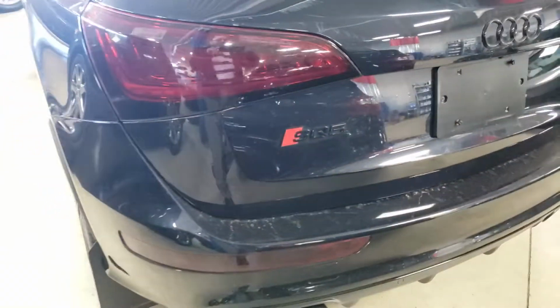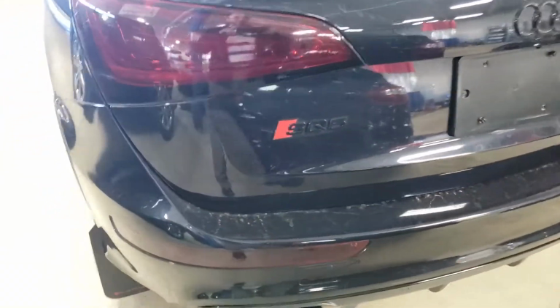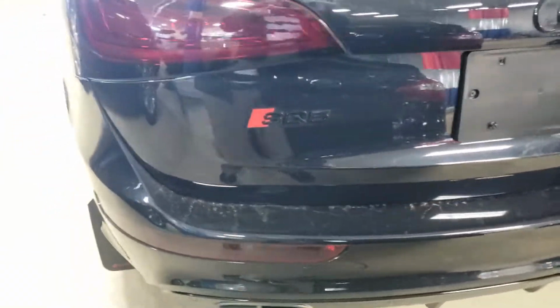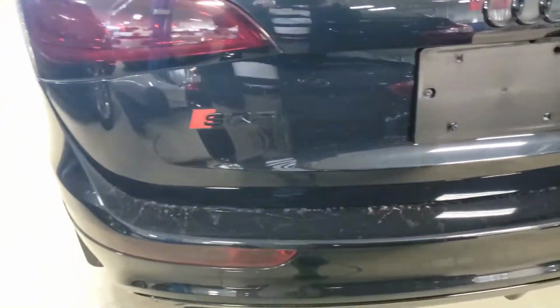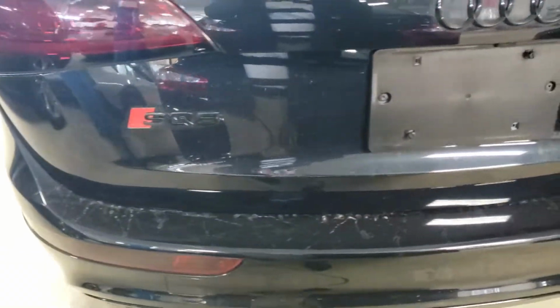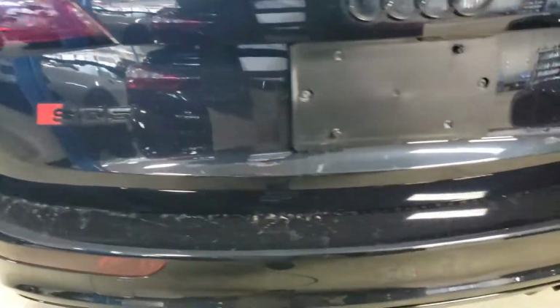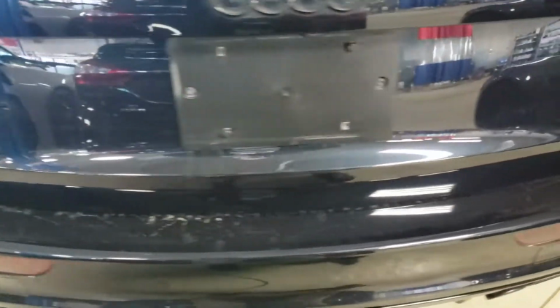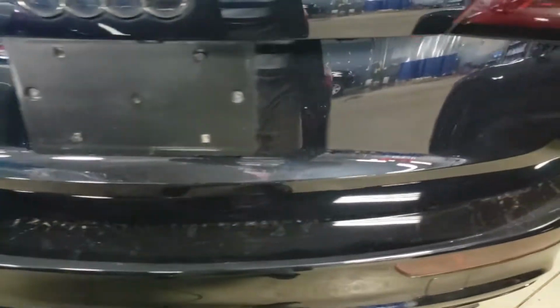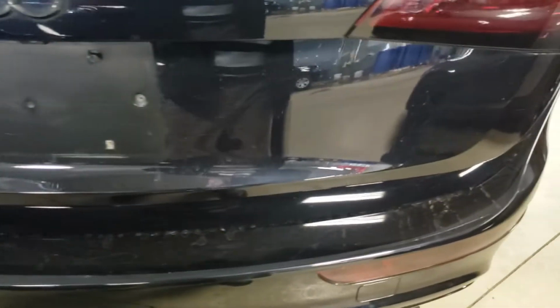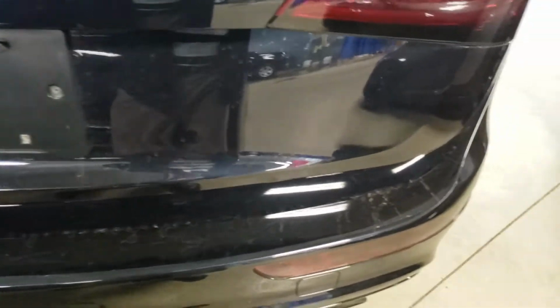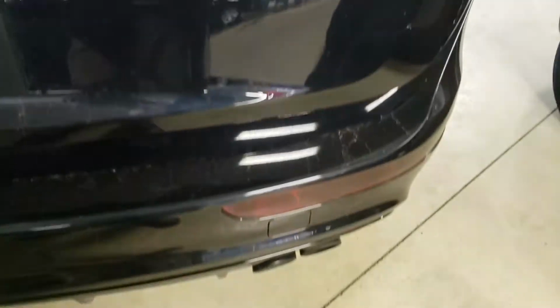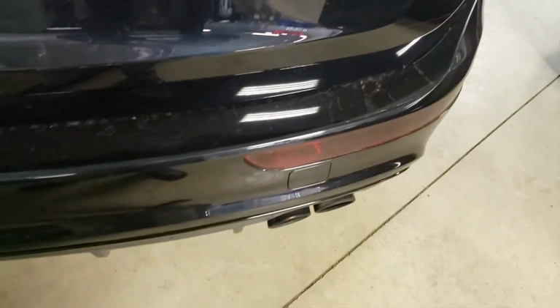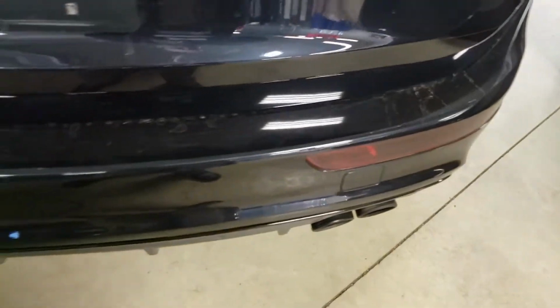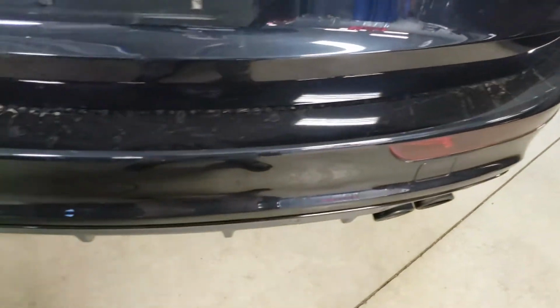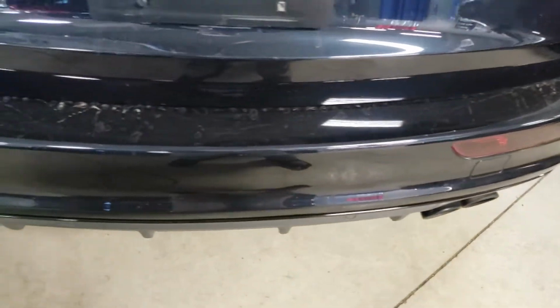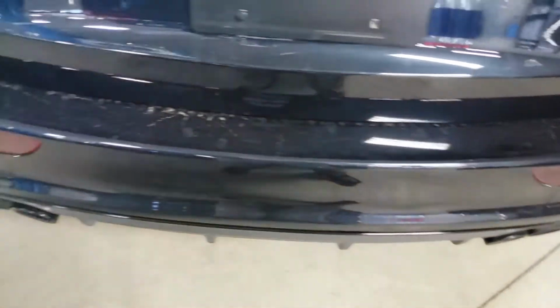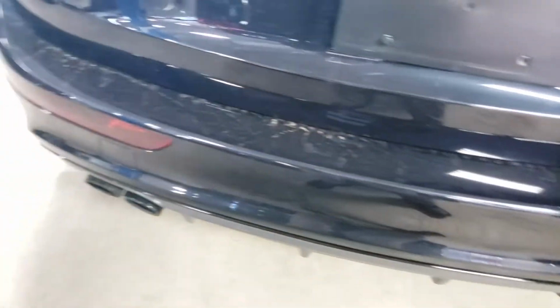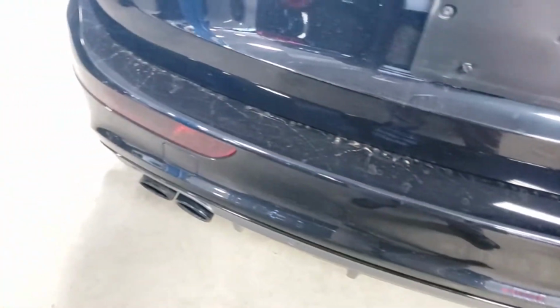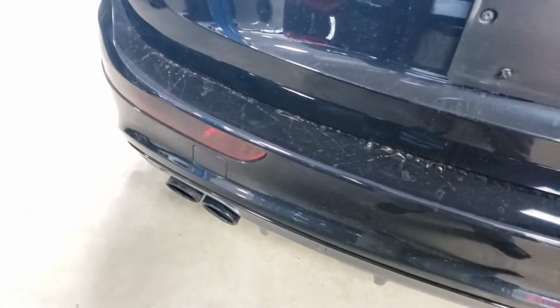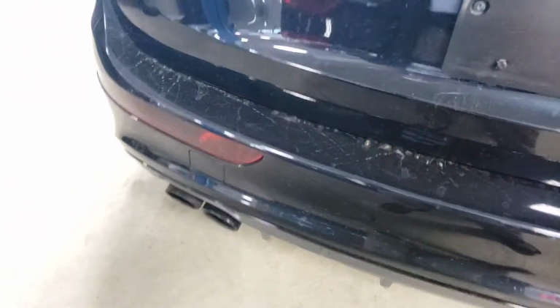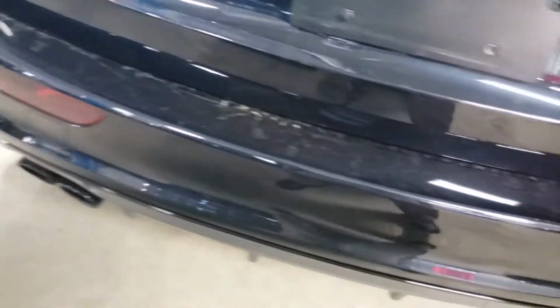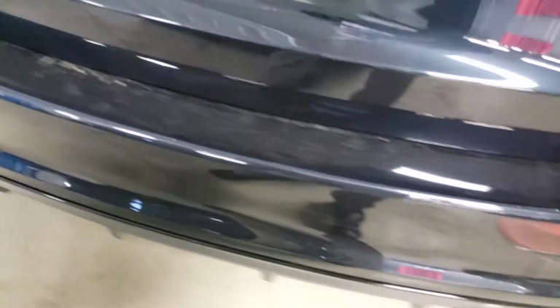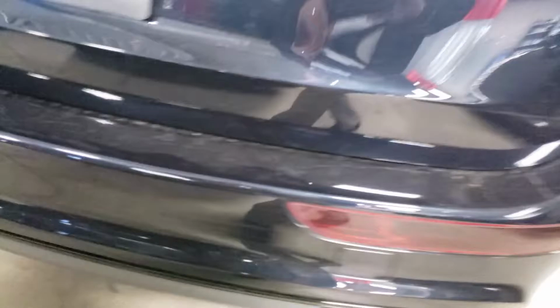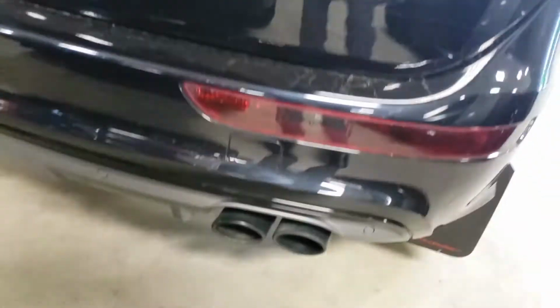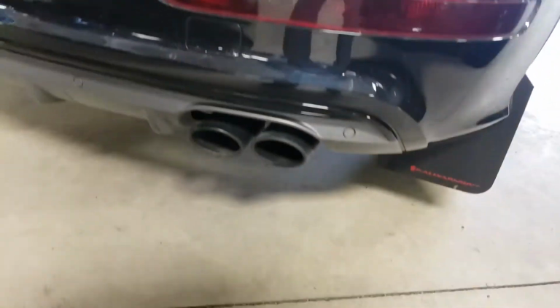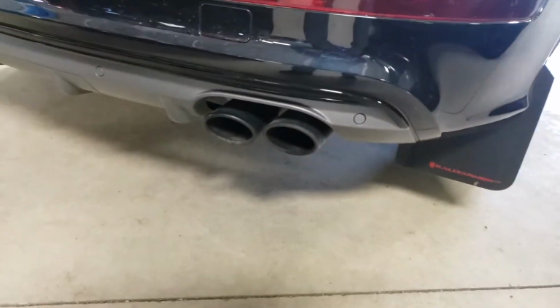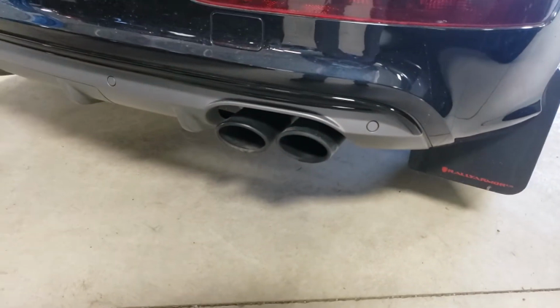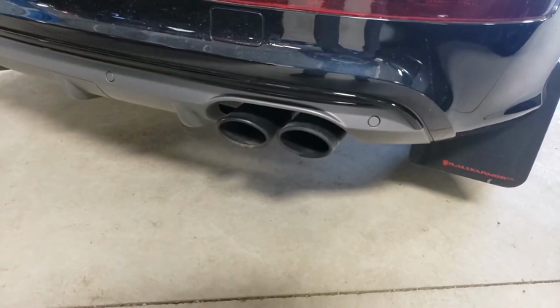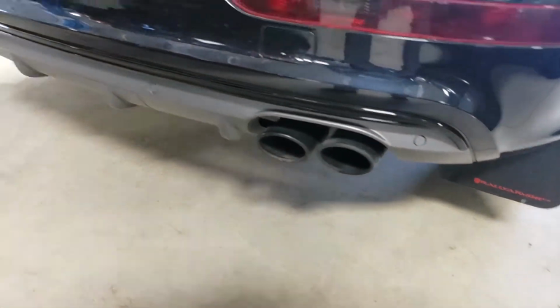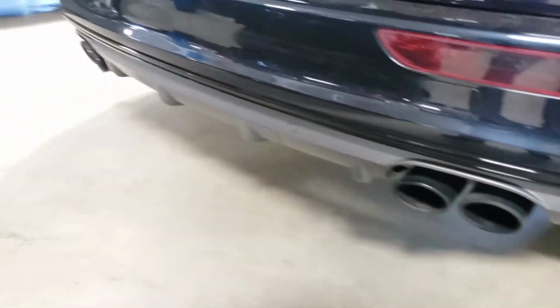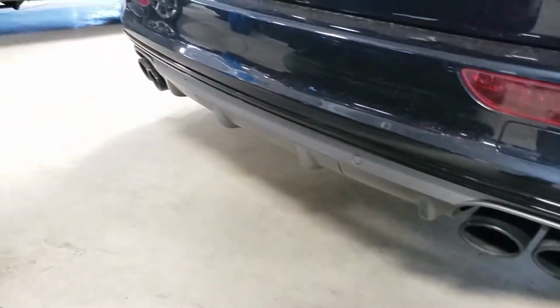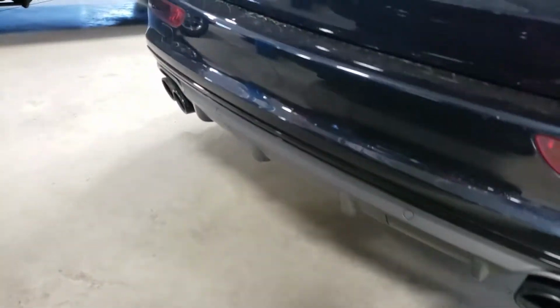Same thing with the tailgate back here — I don't notice anything. It definitely needs to be washed and detailed. Nice dual exhaust as well.